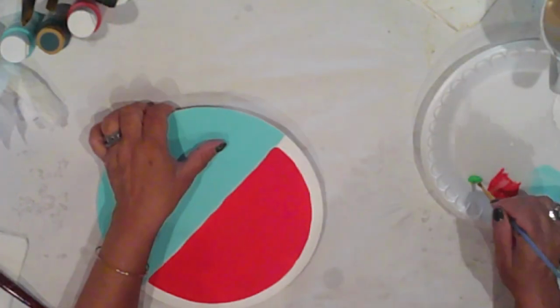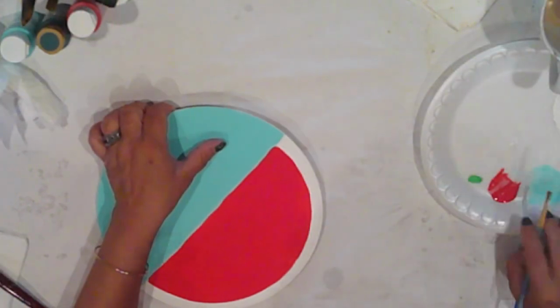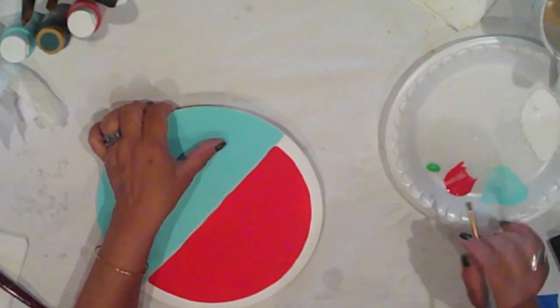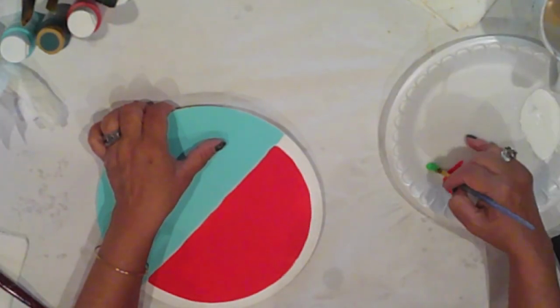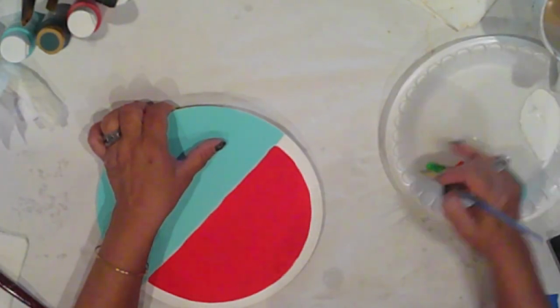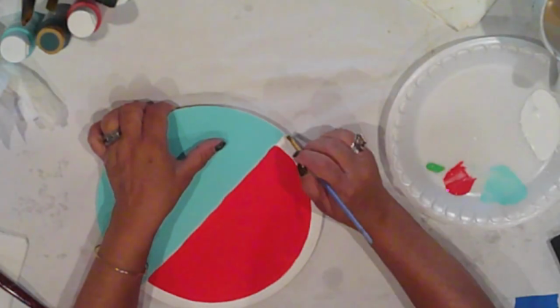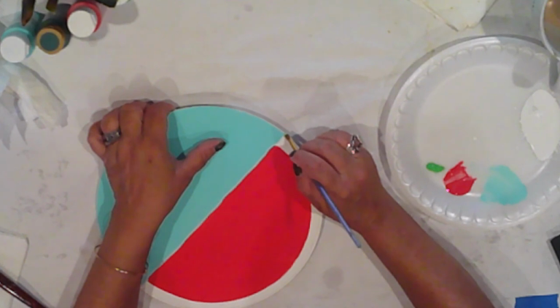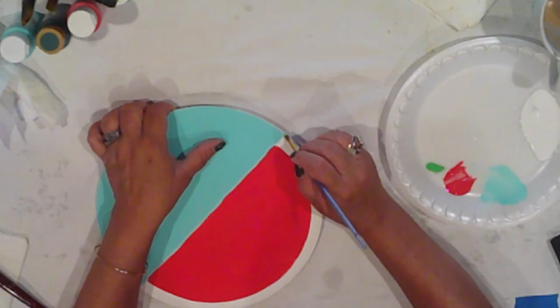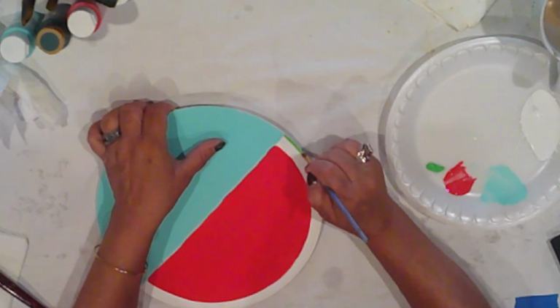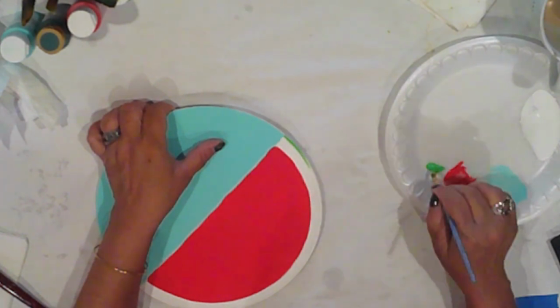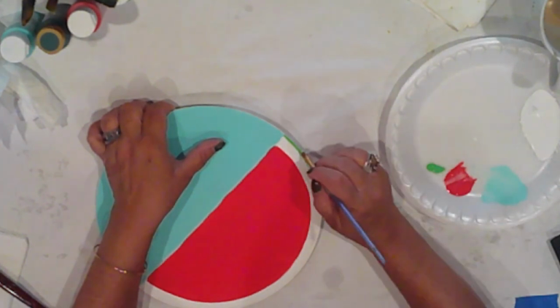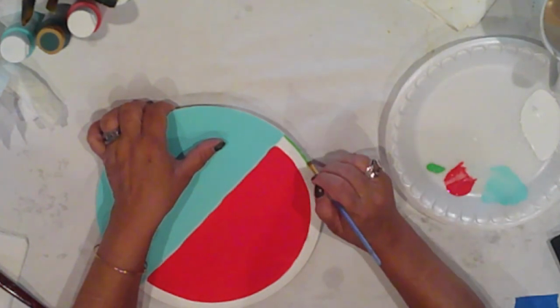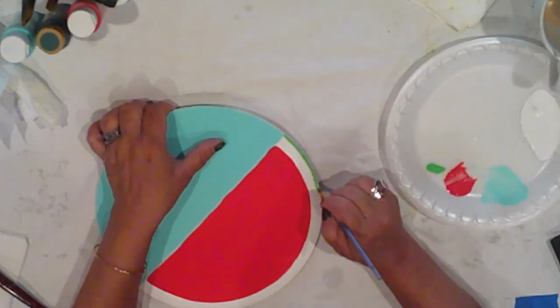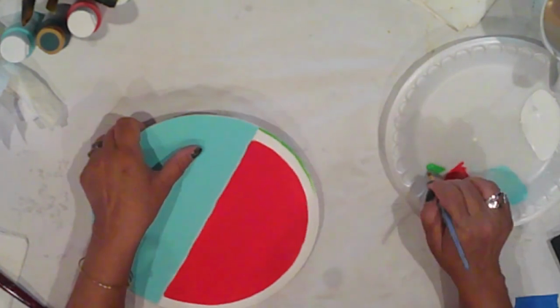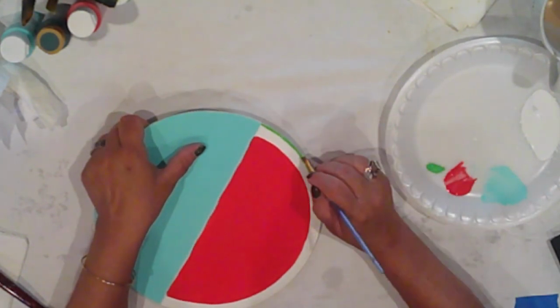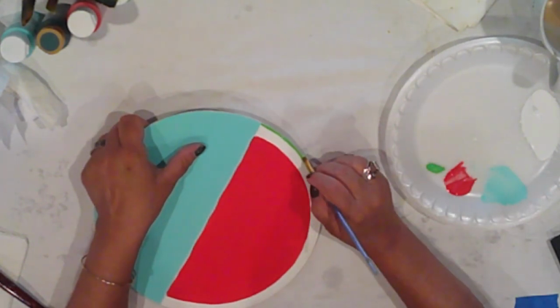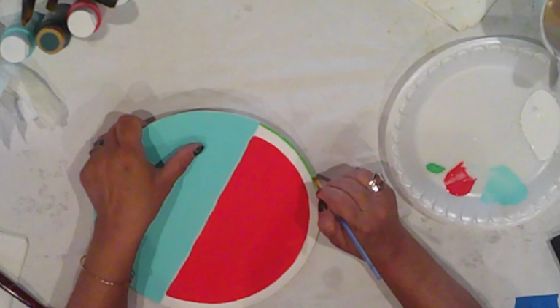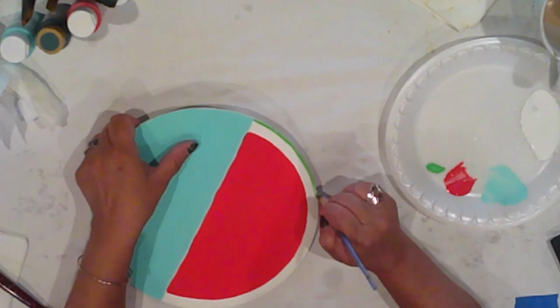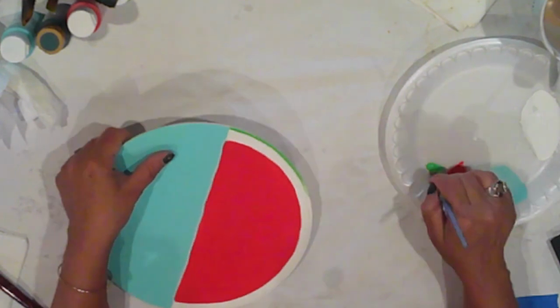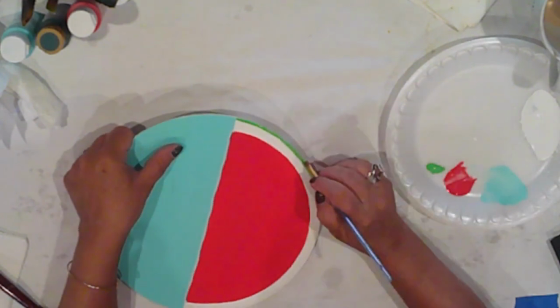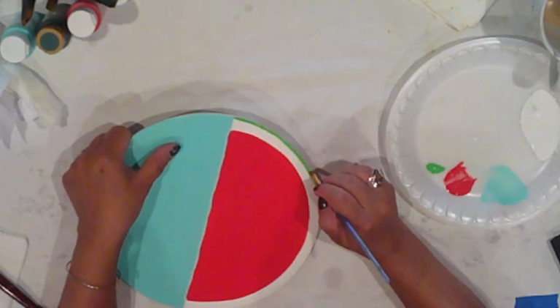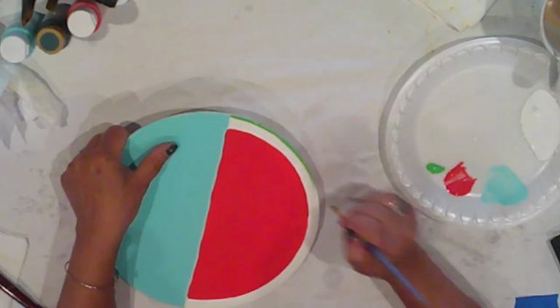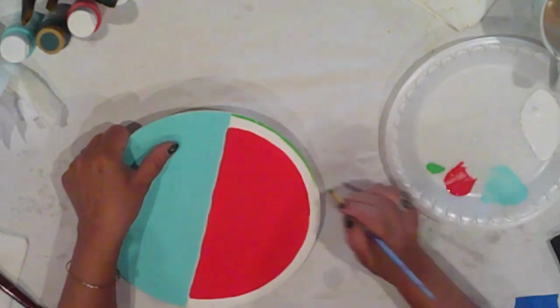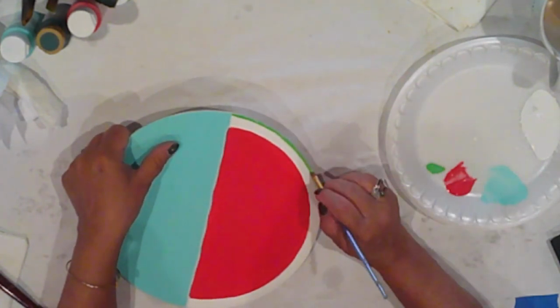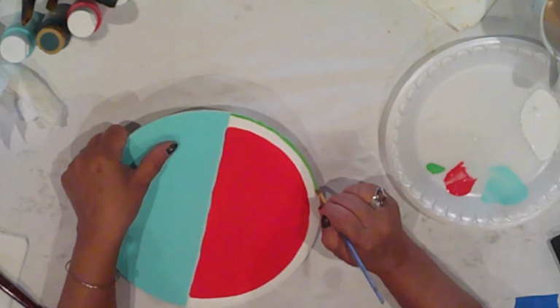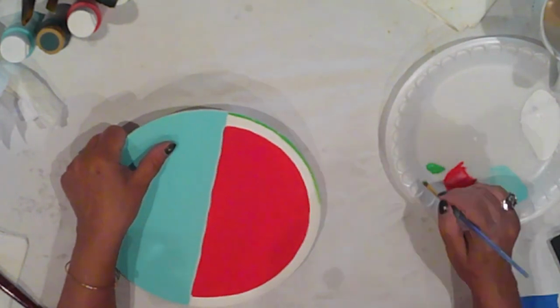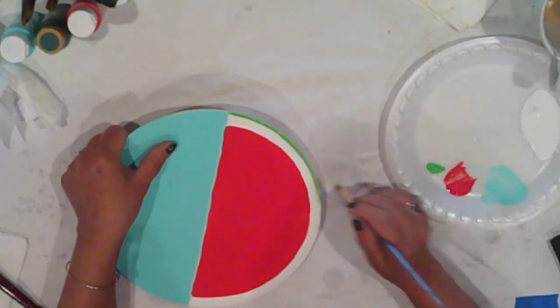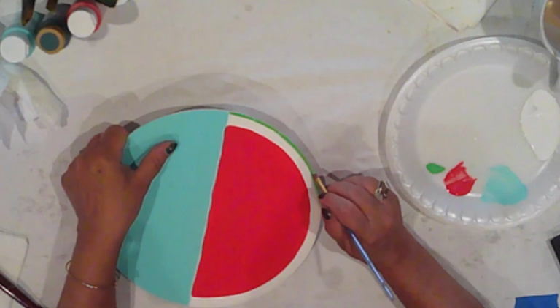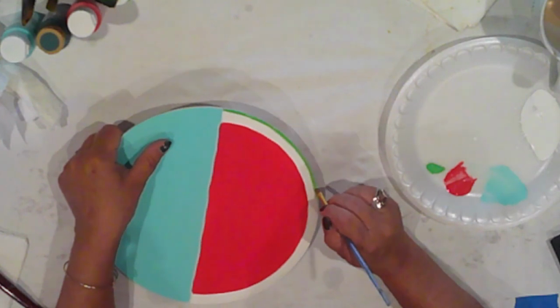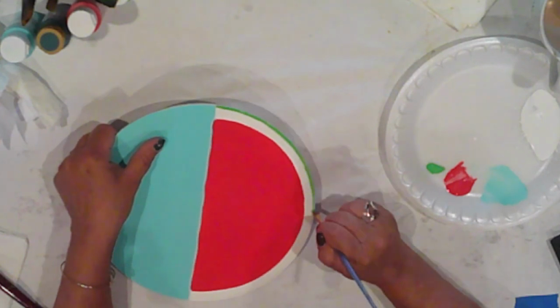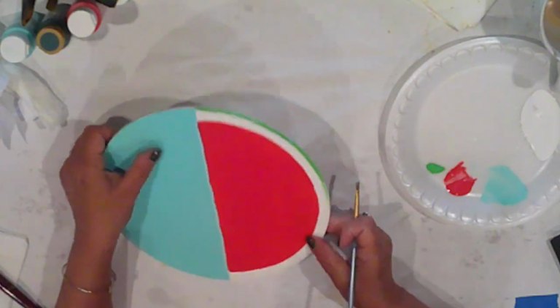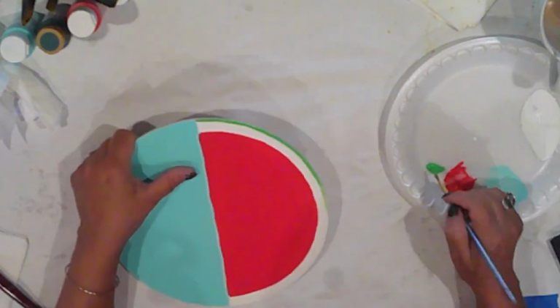With Ceramco Parsley, I'll paint just along the very bottom edge, doing my best to keep it as straight as possible, but I won't make myself crazy. I just want a hint of that green at the bottom.